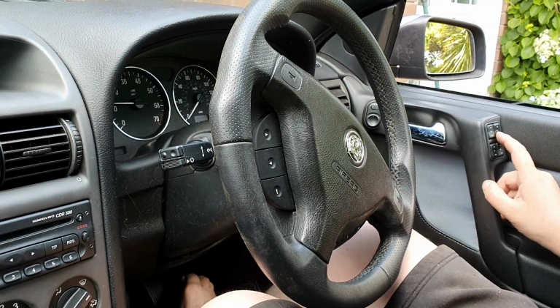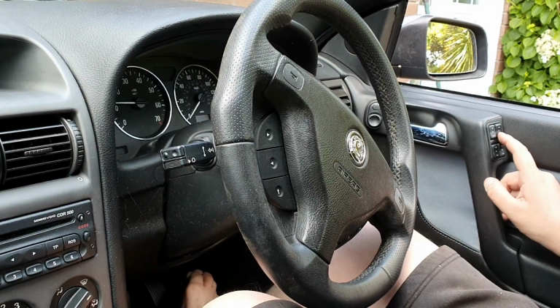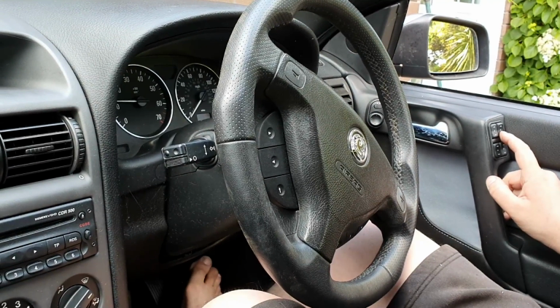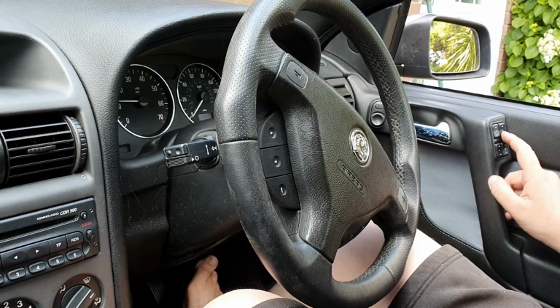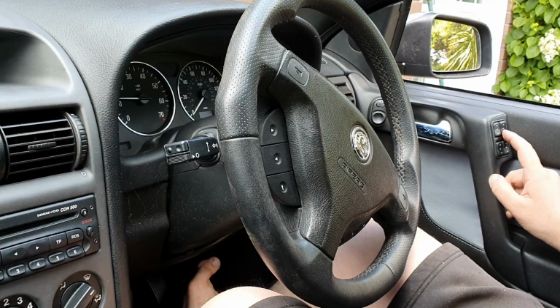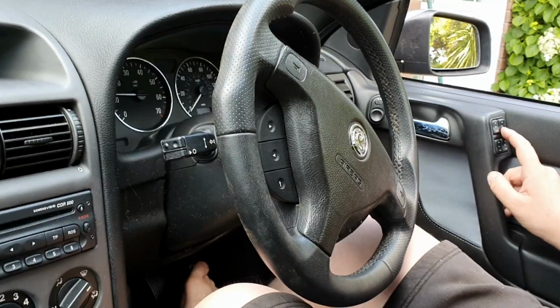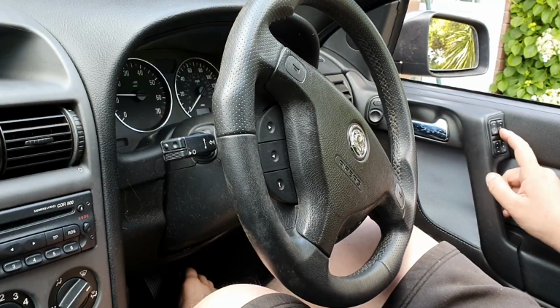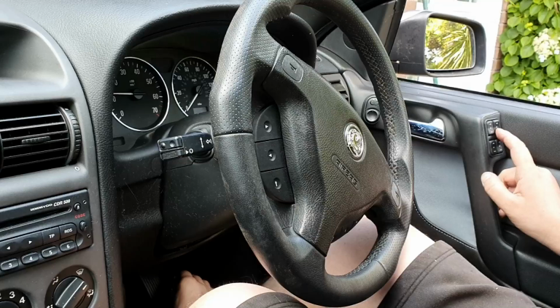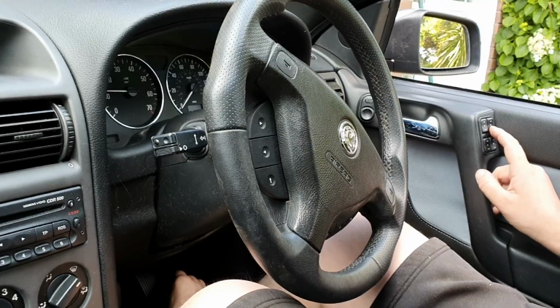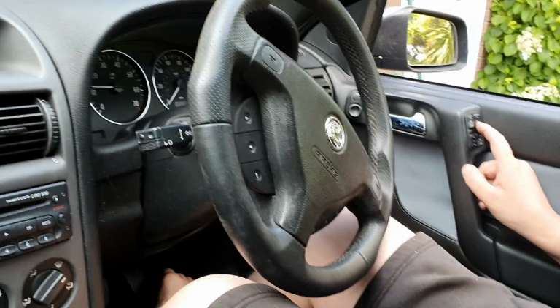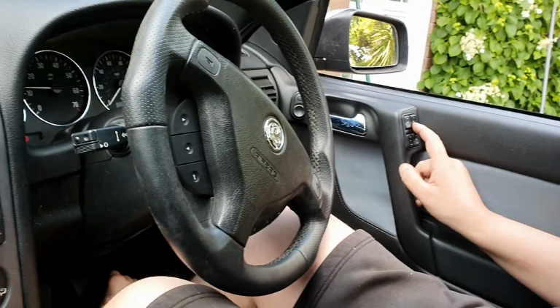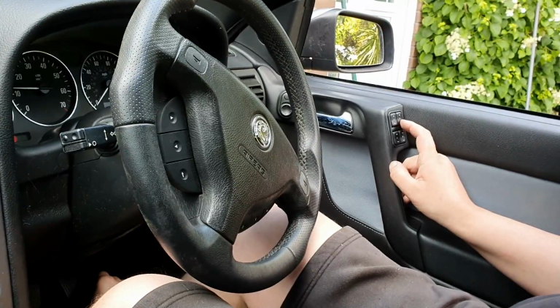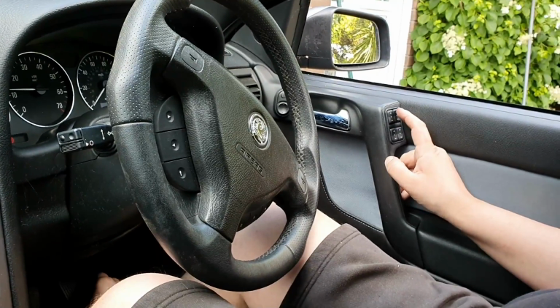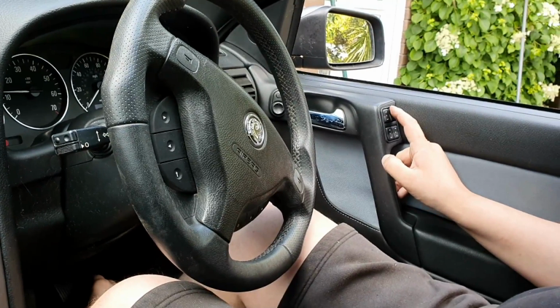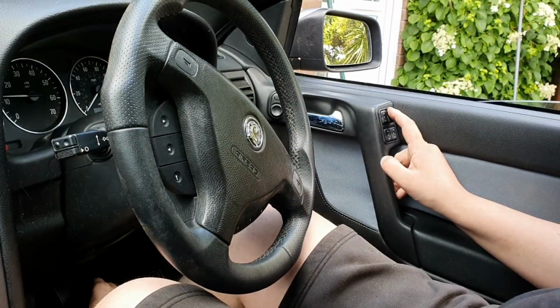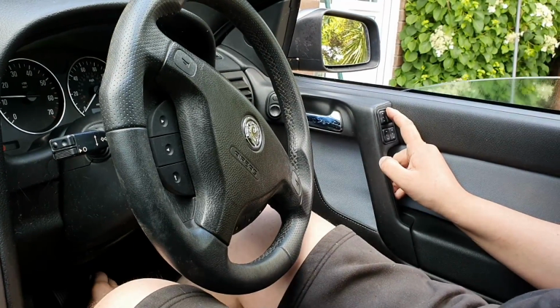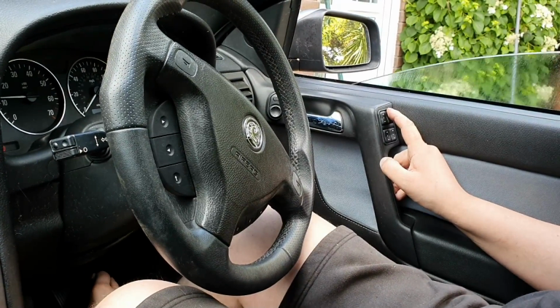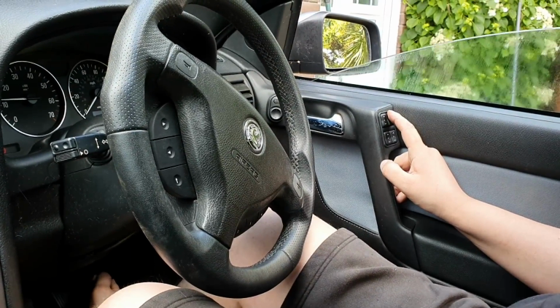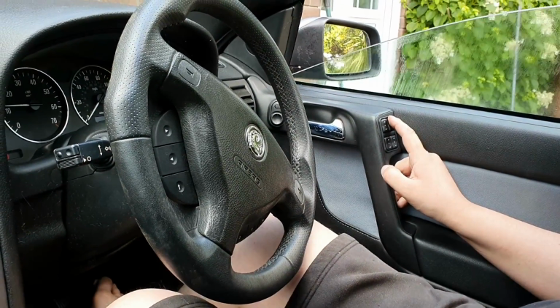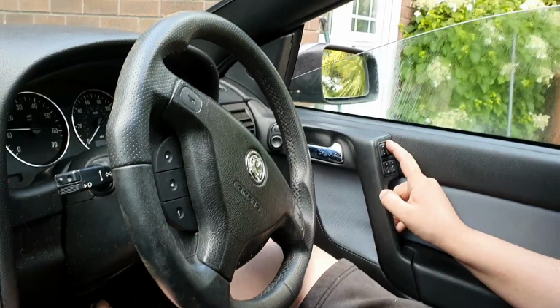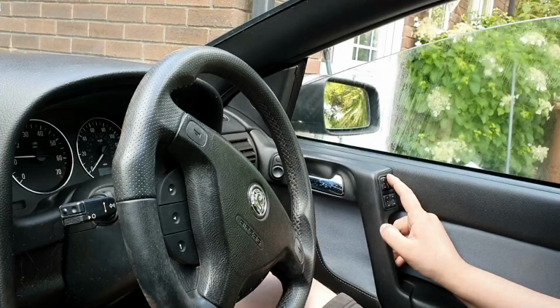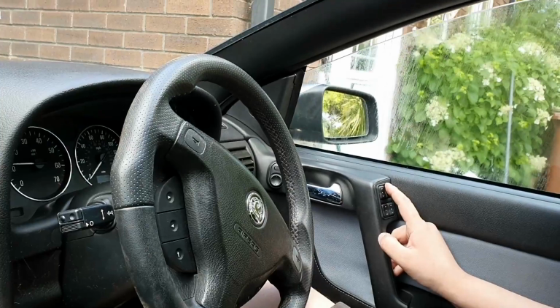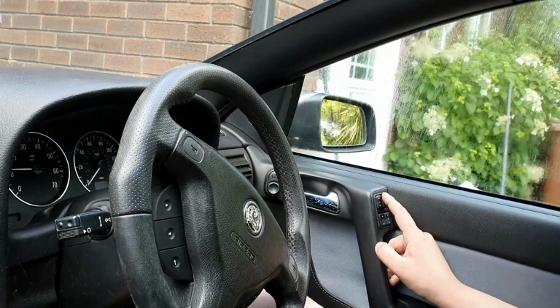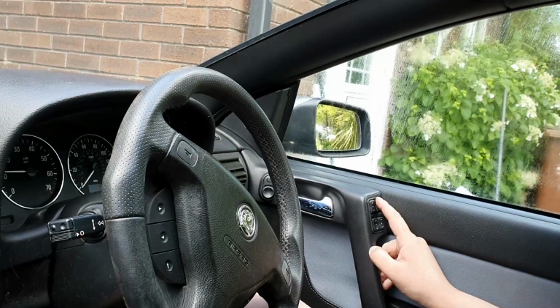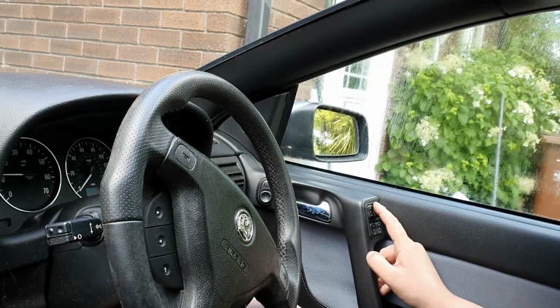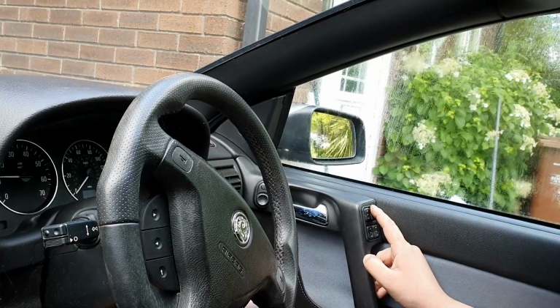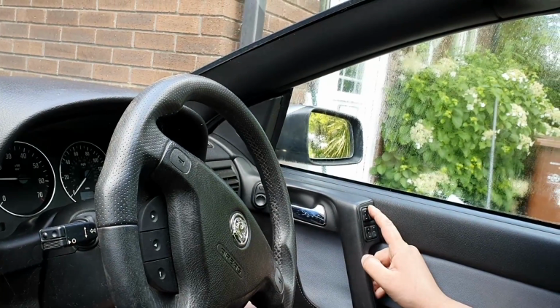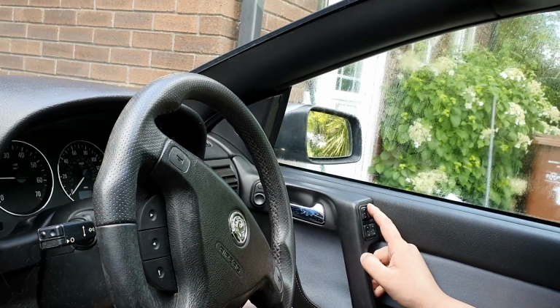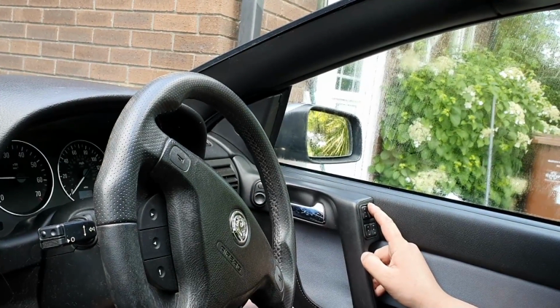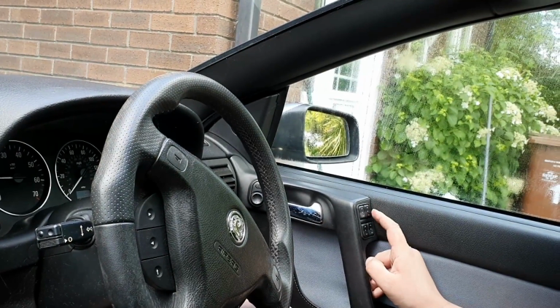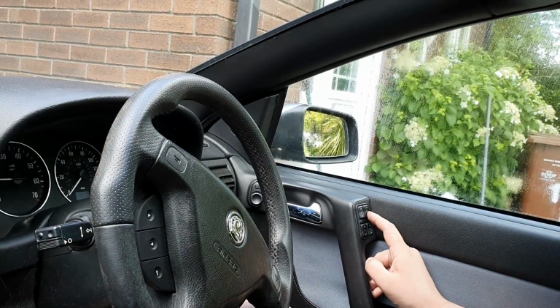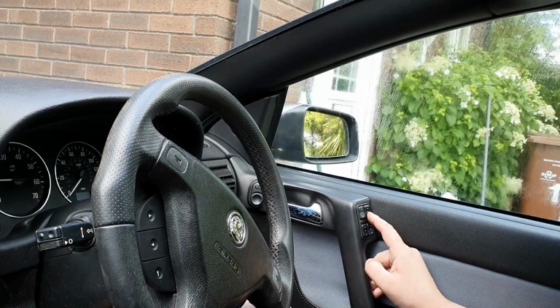Press it down and hold it for about five seconds, release, go back up again, press and hold it for five seconds, then down.